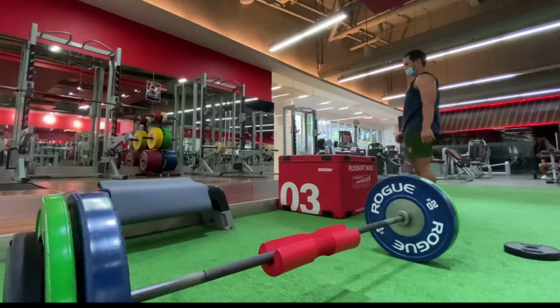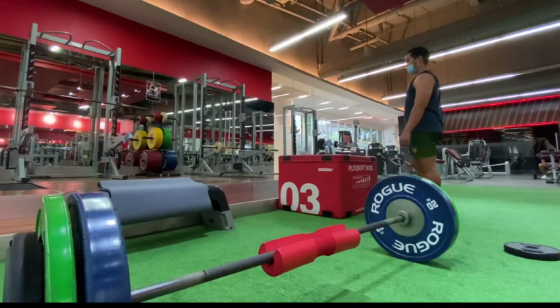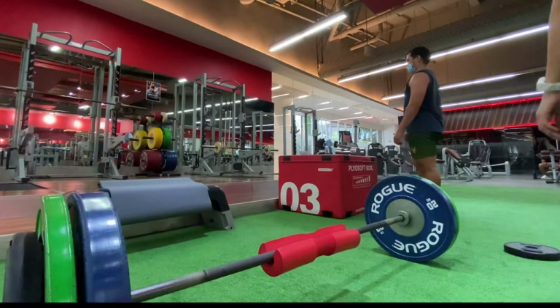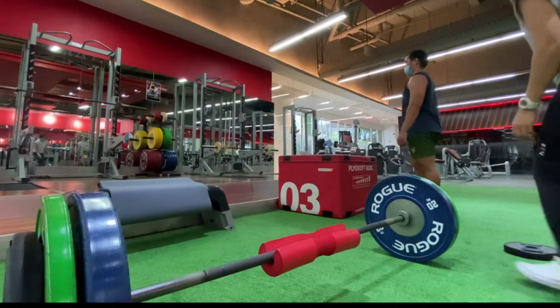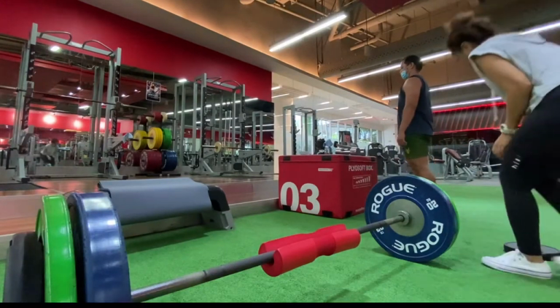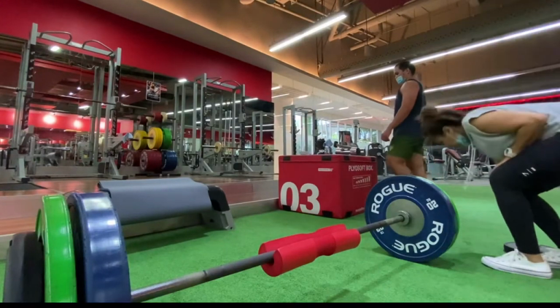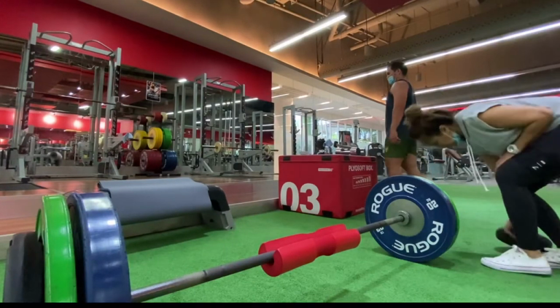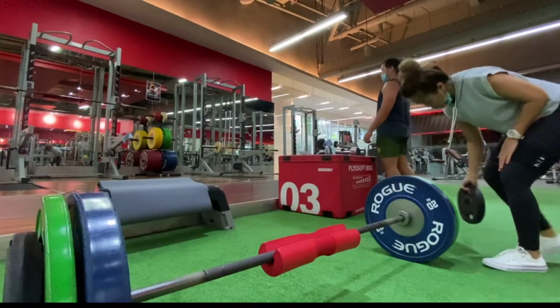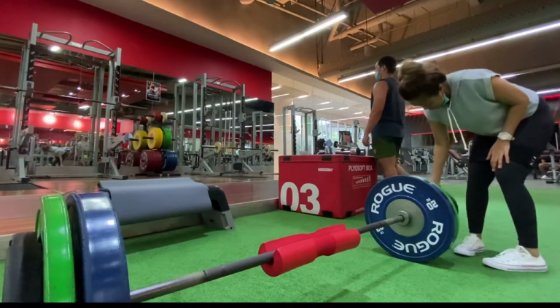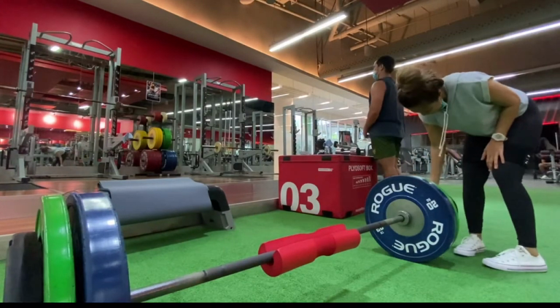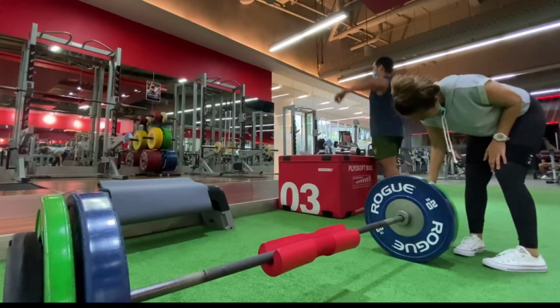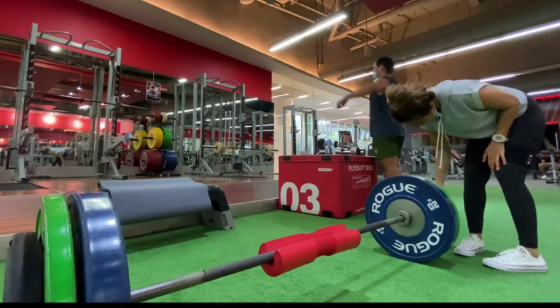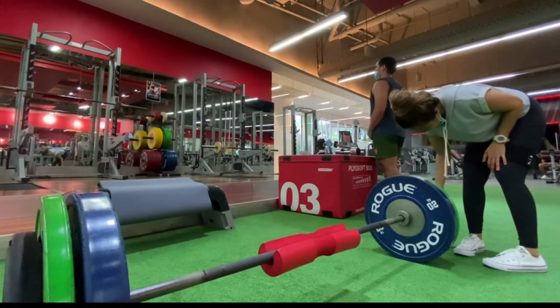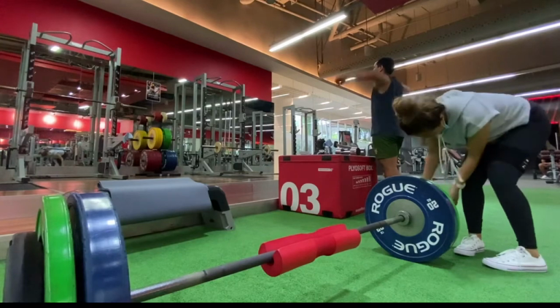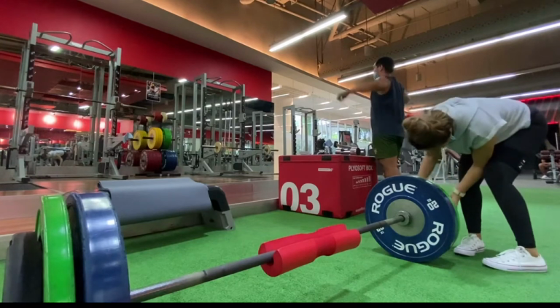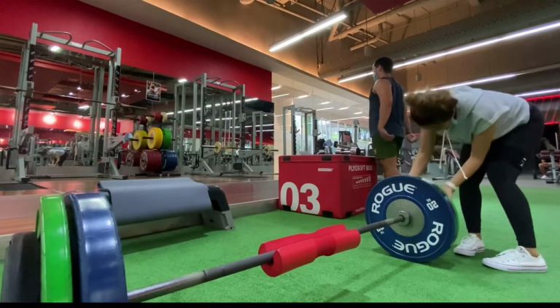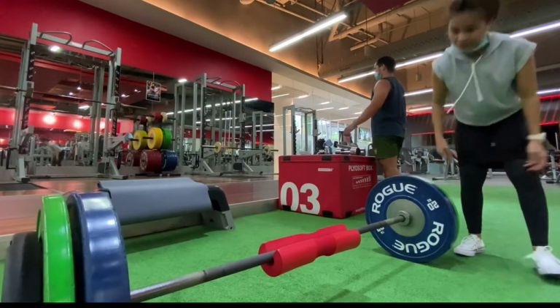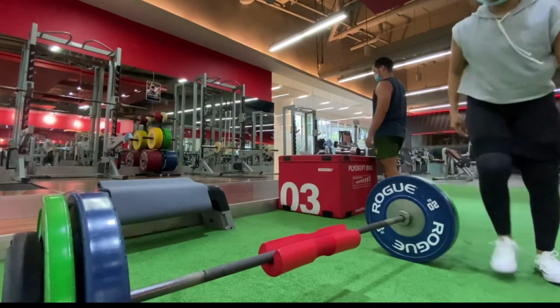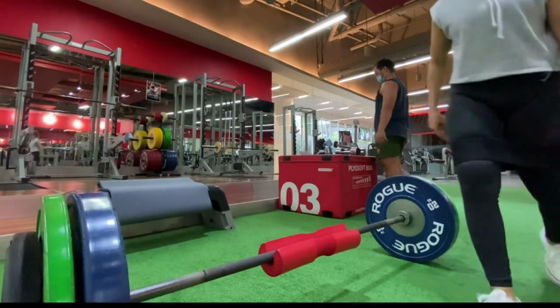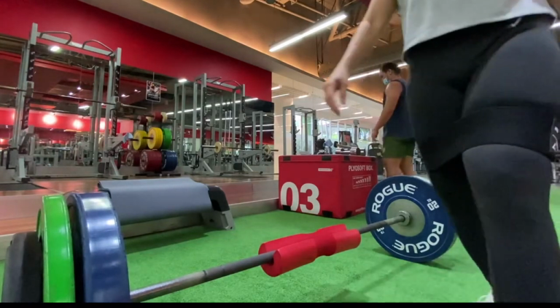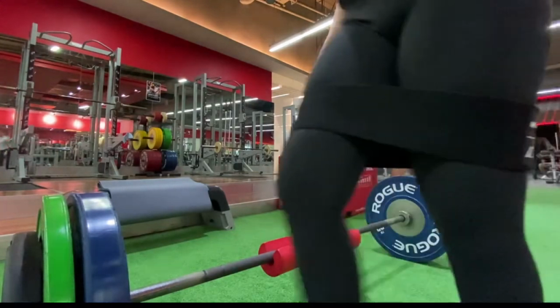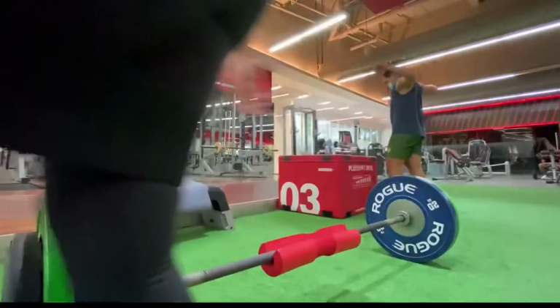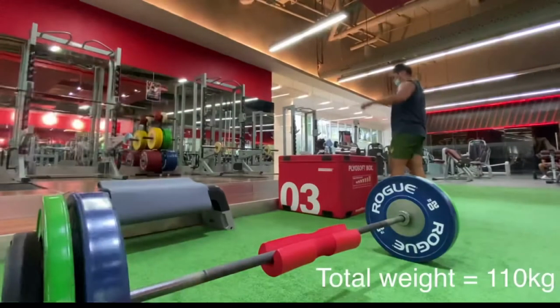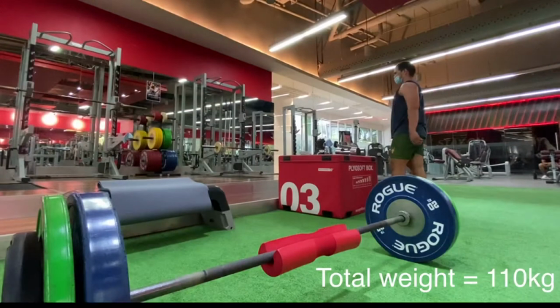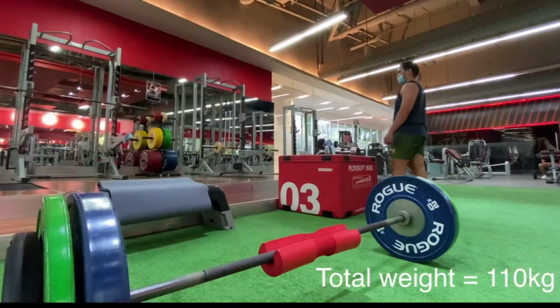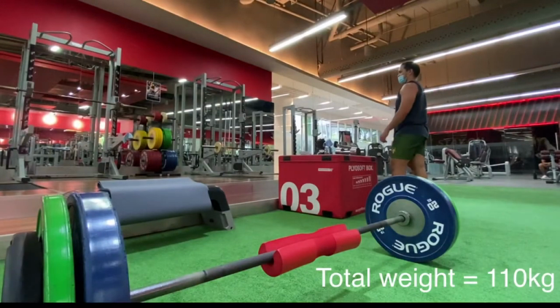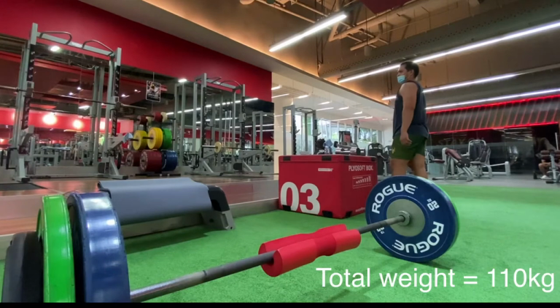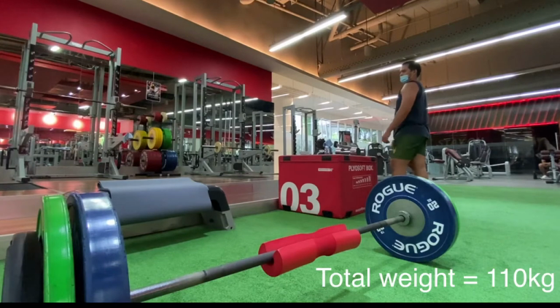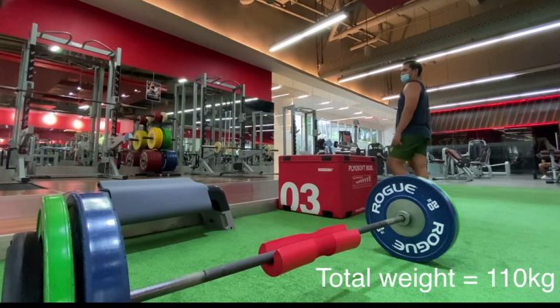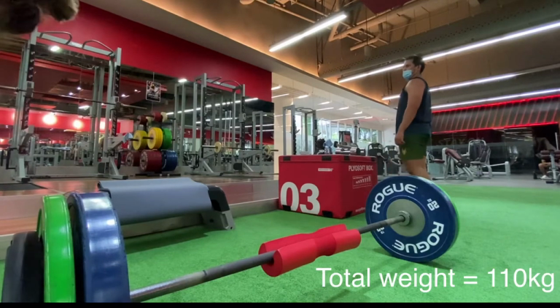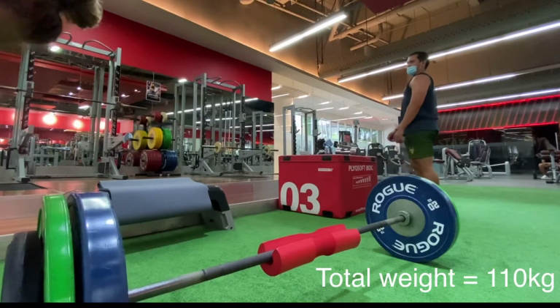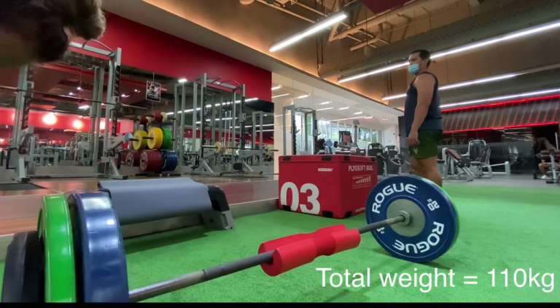Here, I am adding an additional 5 kilograms on each side, making the total weight now 110 kilograms, which is more or less equivalent to my body weight.